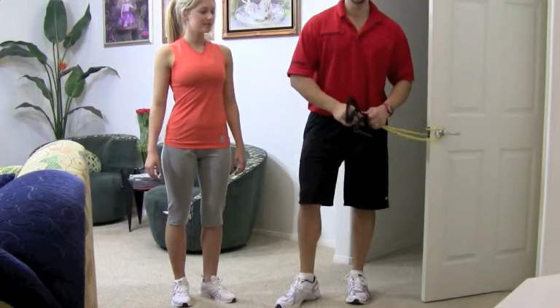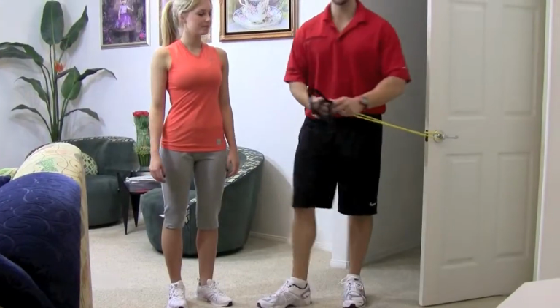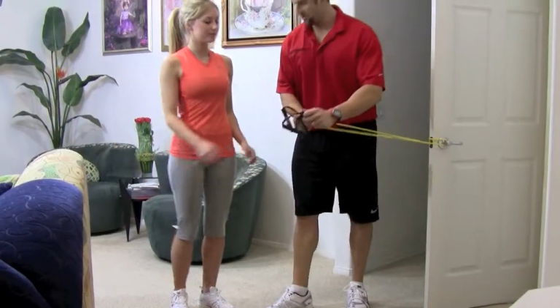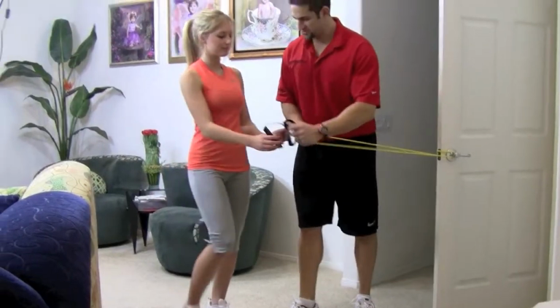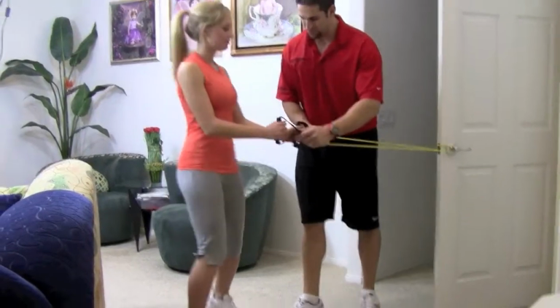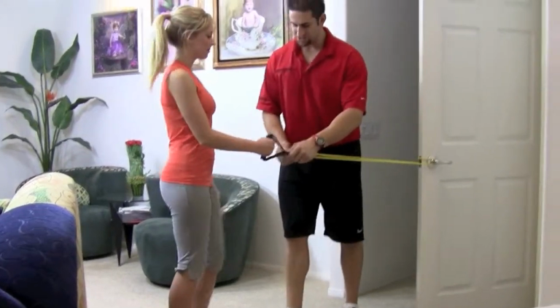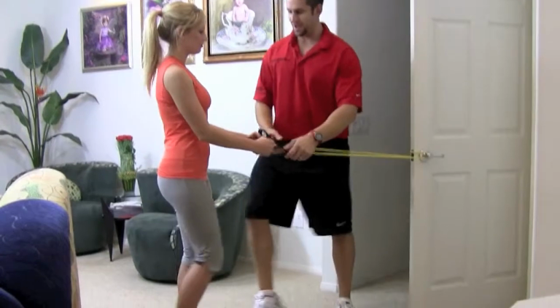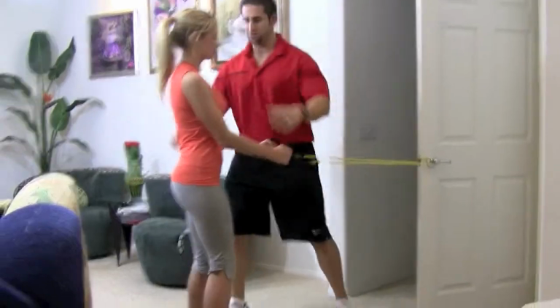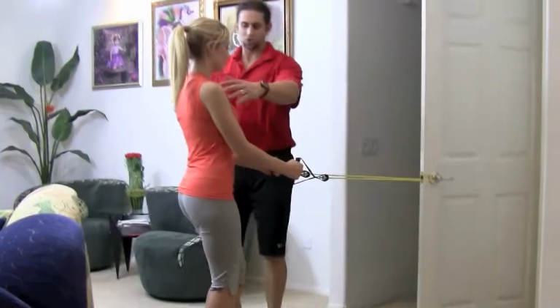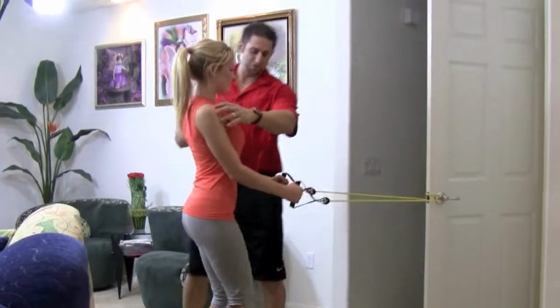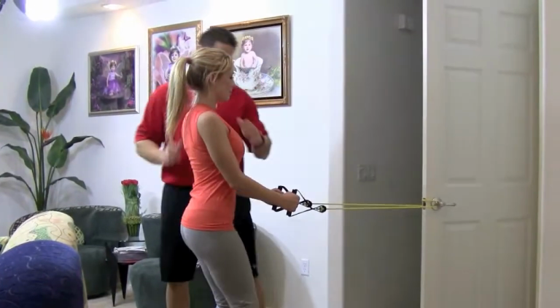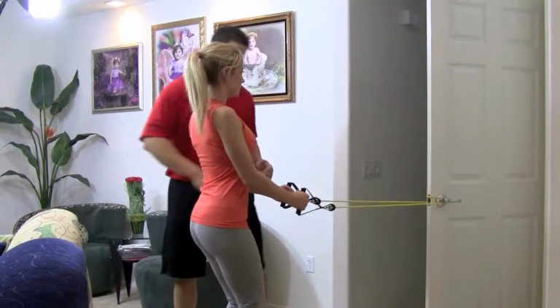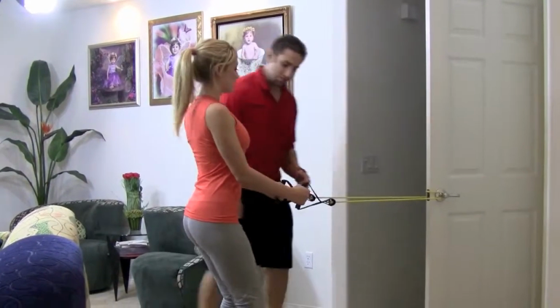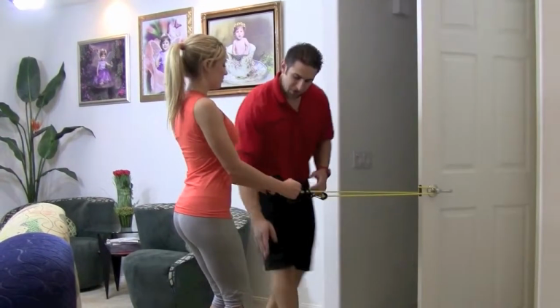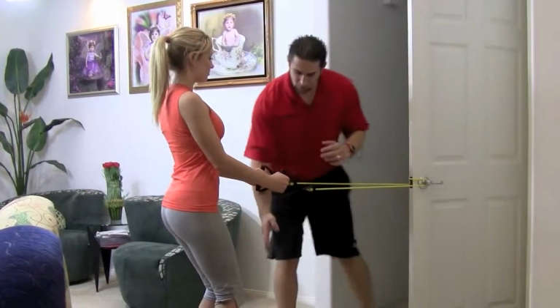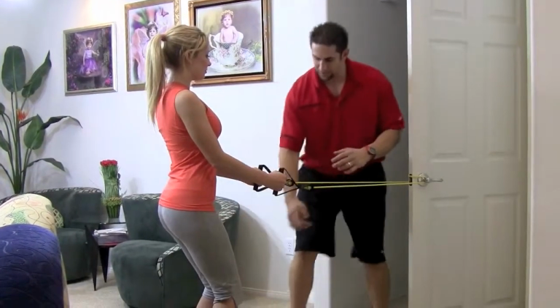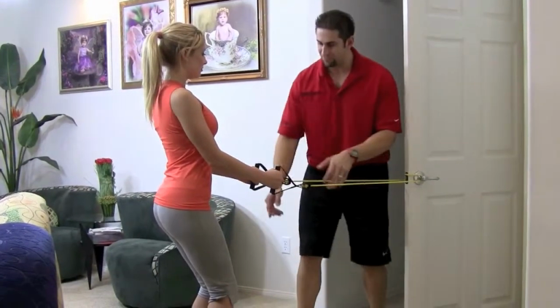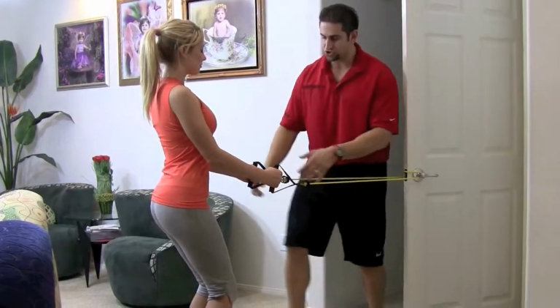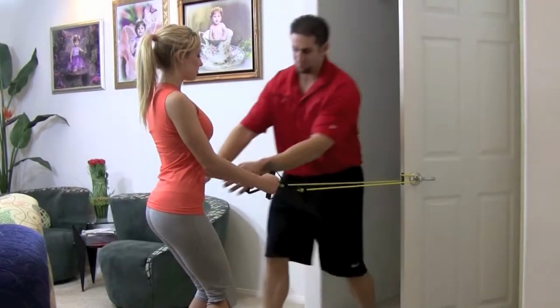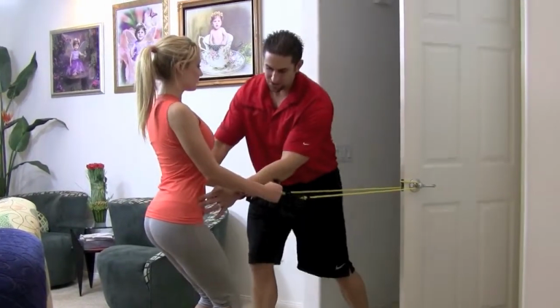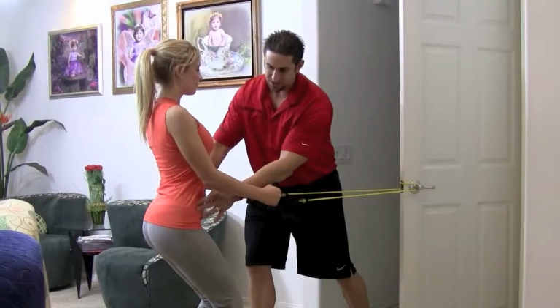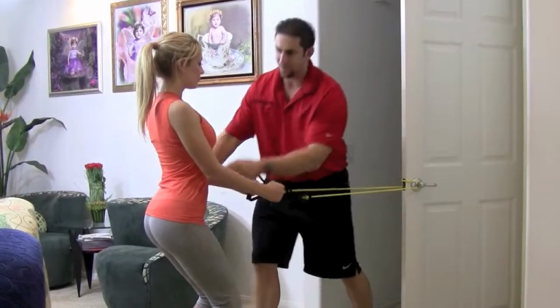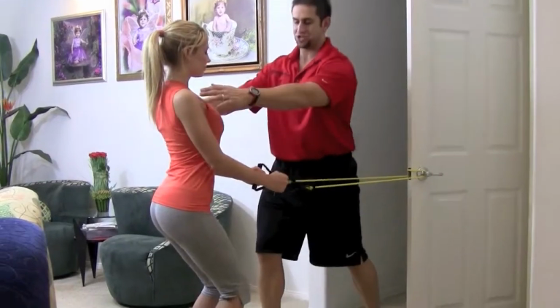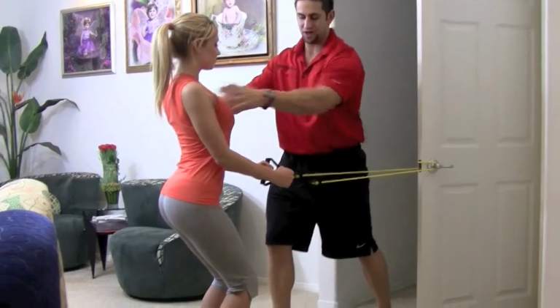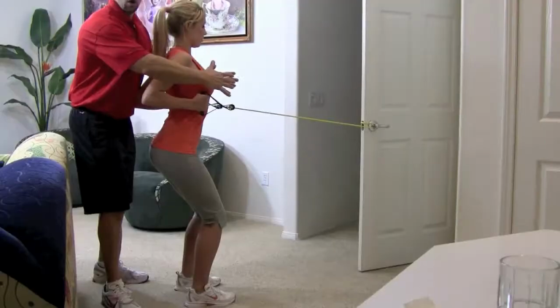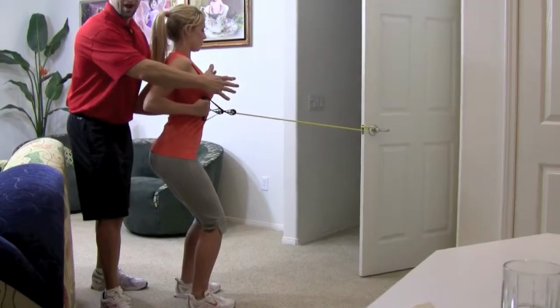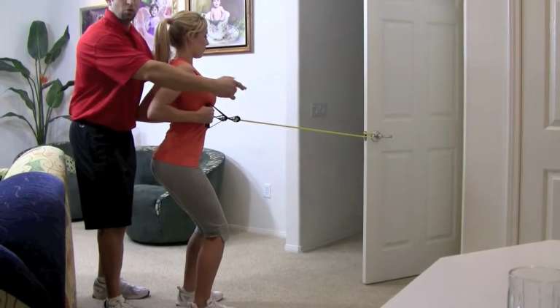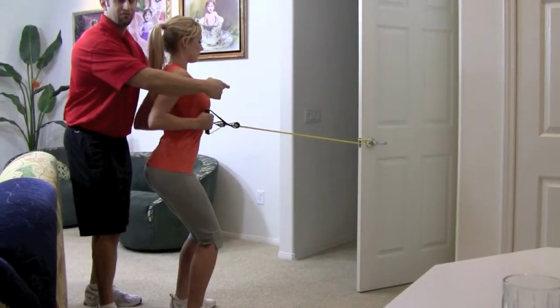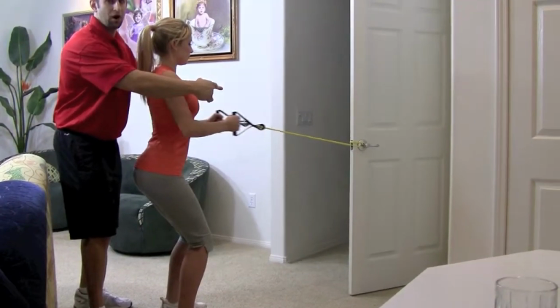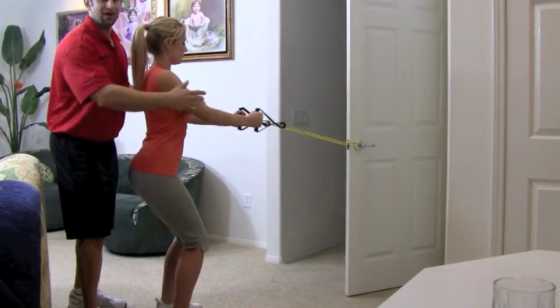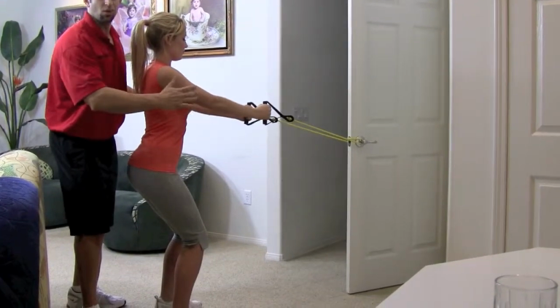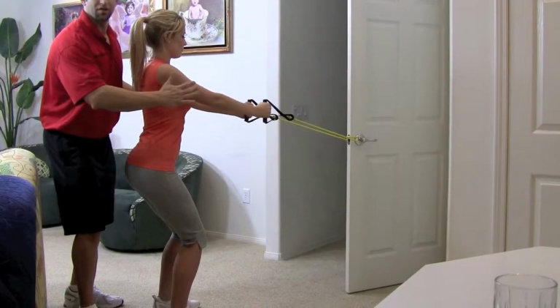Once it's set up, grab the resistance bands. Shoulders back and down, chest up, hip, knee, ankle lined up, feet are straight. Bend your knees, stick your butt out, chest up. Your hands — you want to have your palms facing one another.